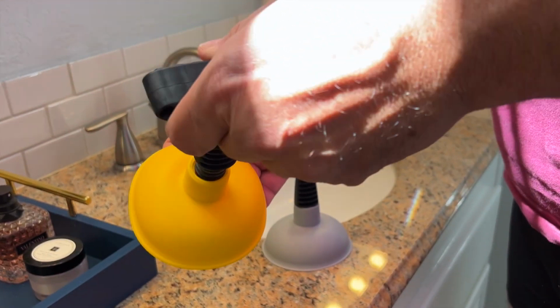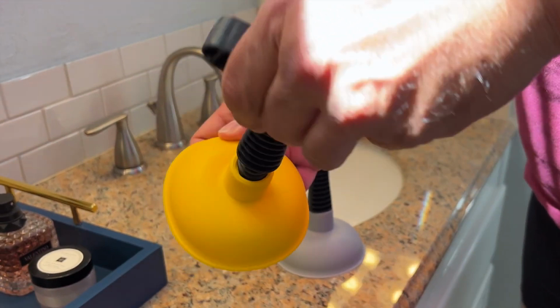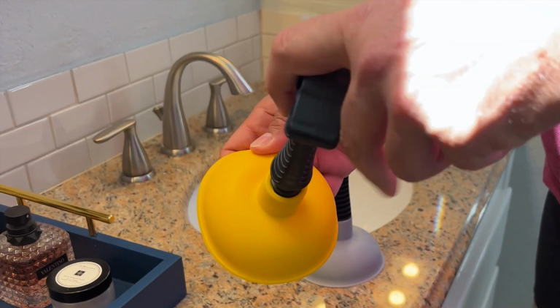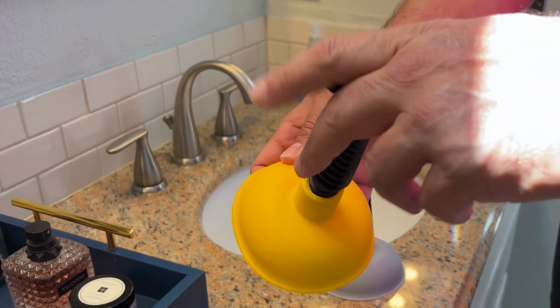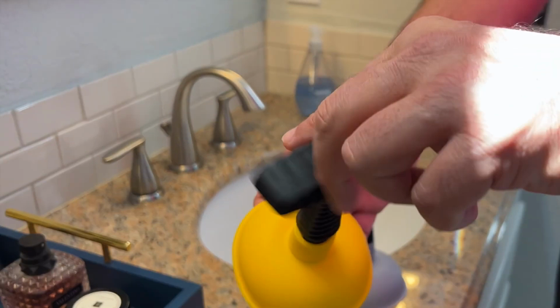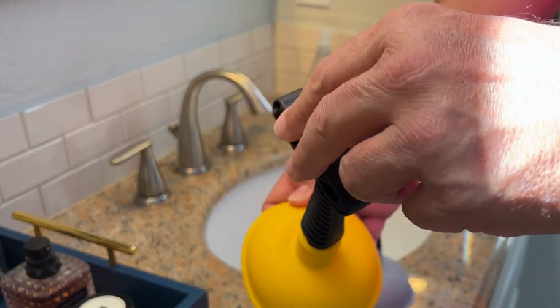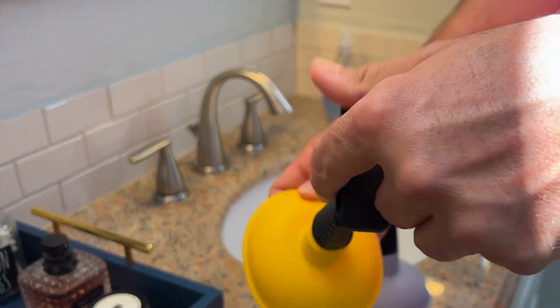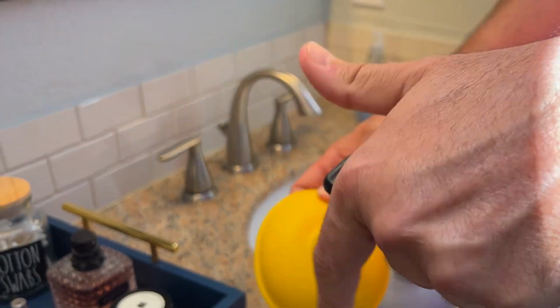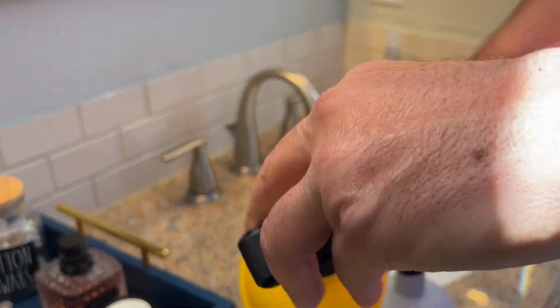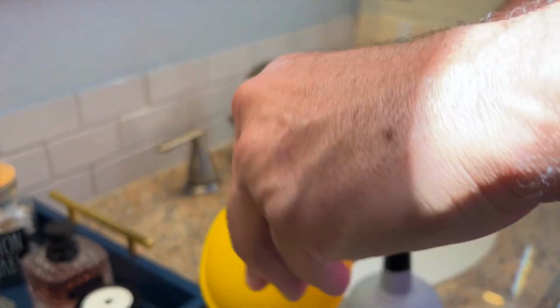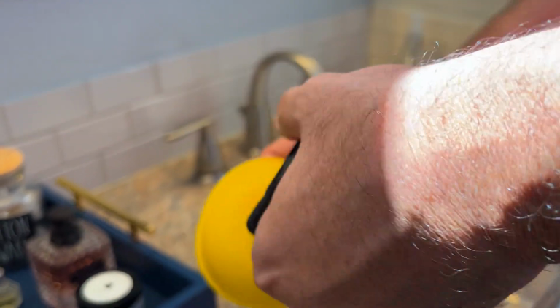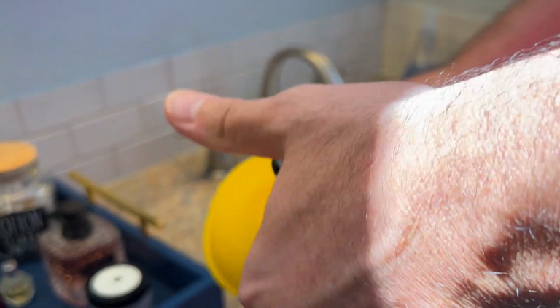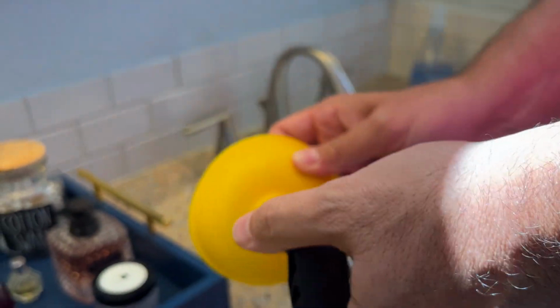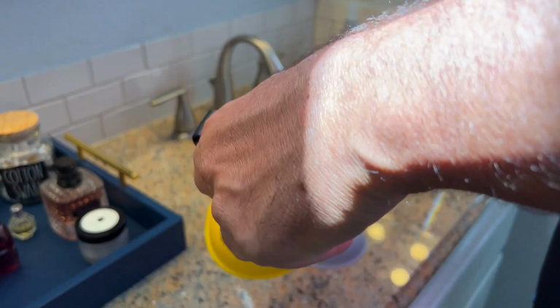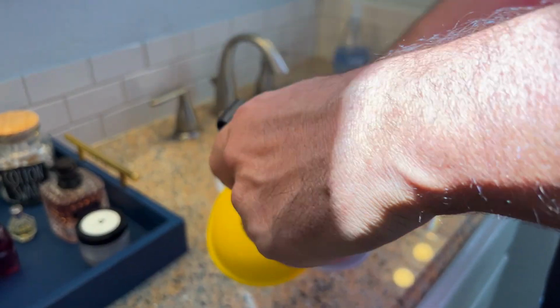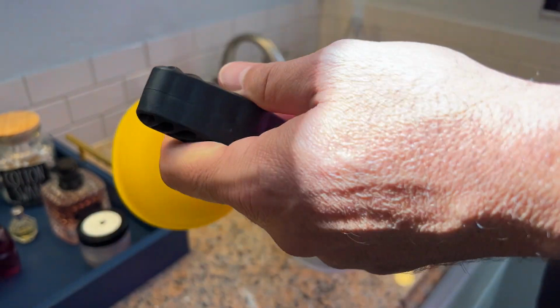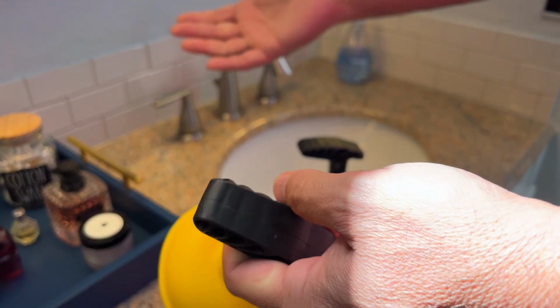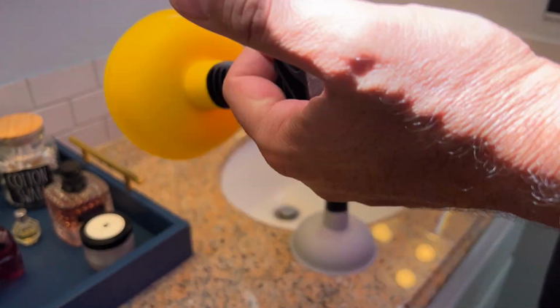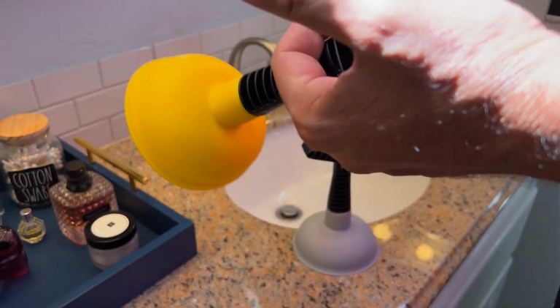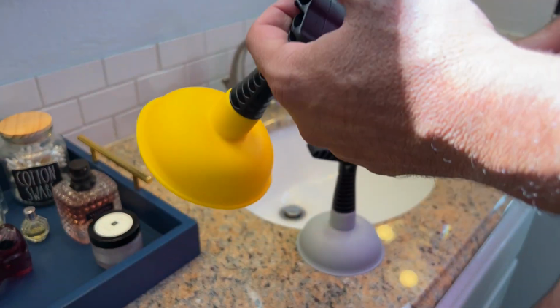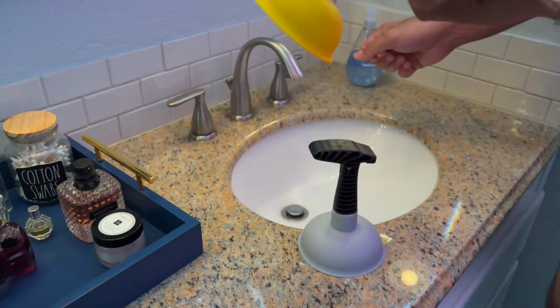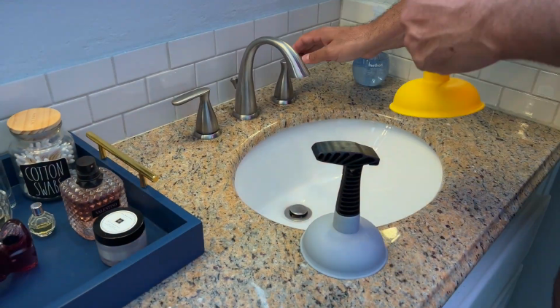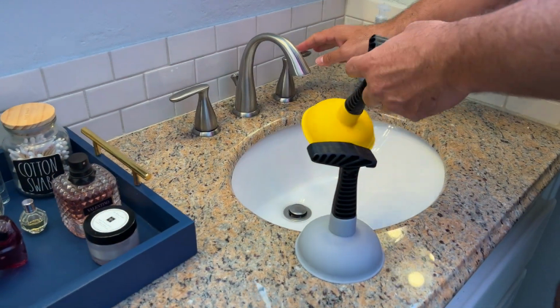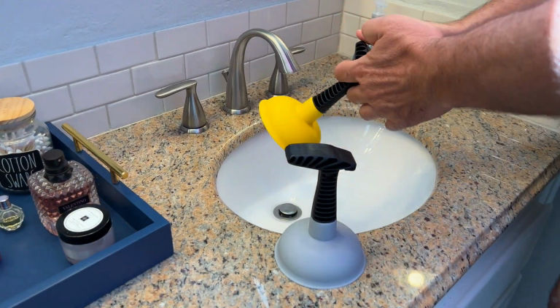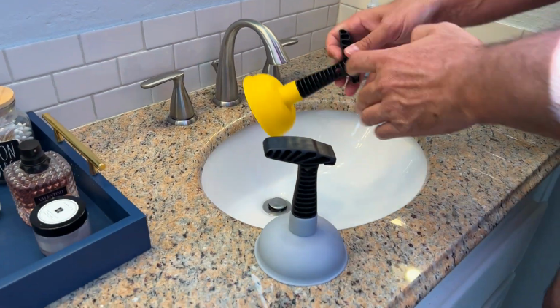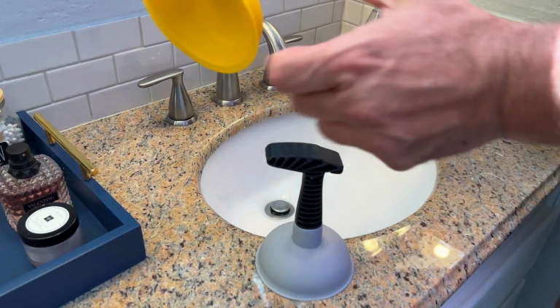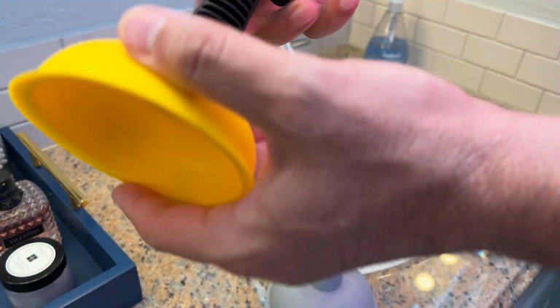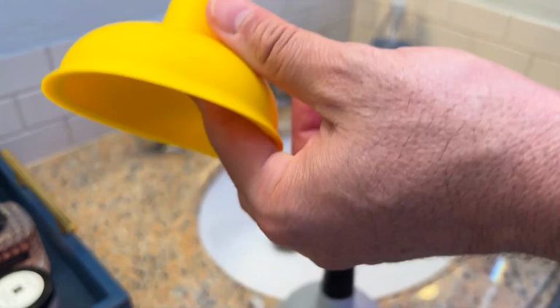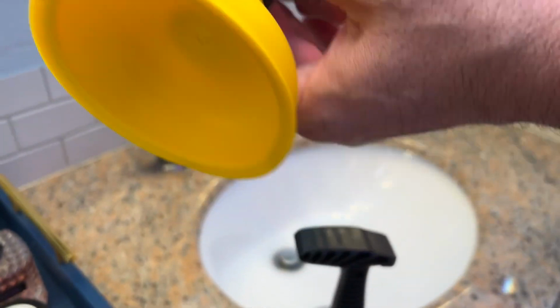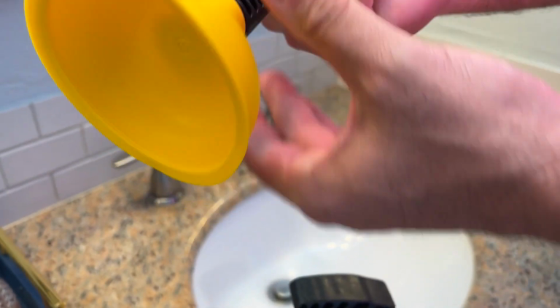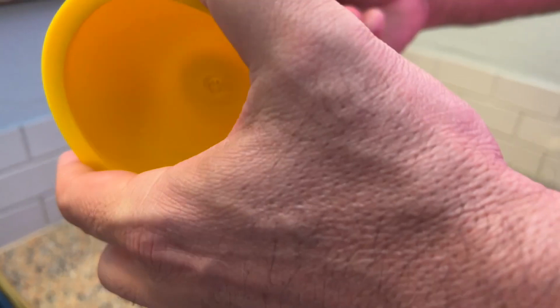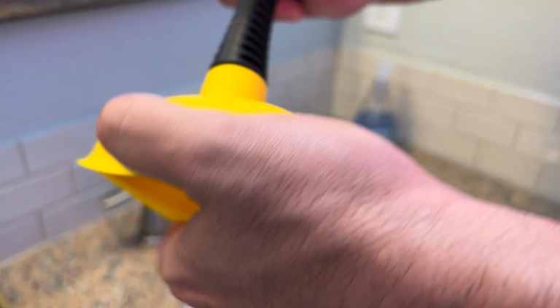Super easy — I really like this thing. My wife likes this thing. We've got a dog, we've got kids, we've got daughters with long hair. And I just love the easy-to-use handle.